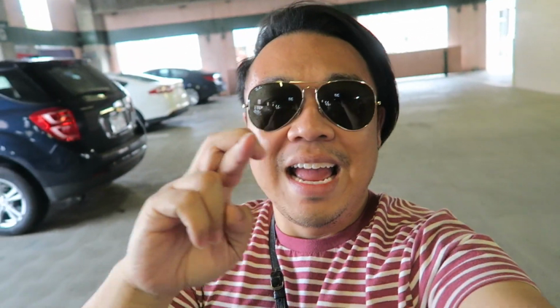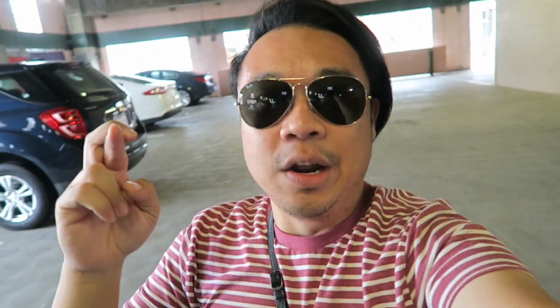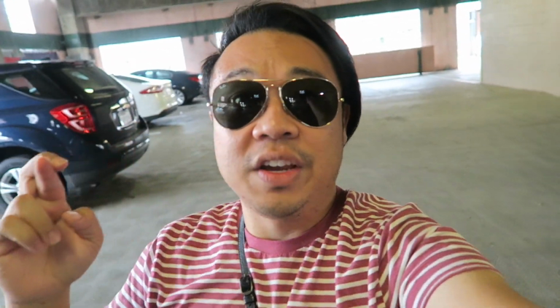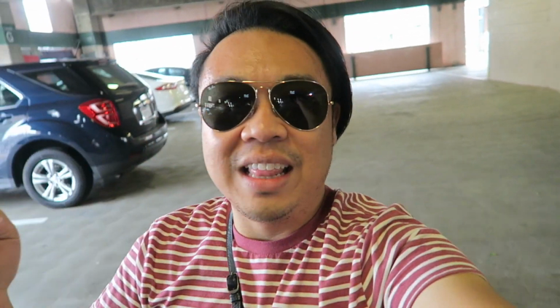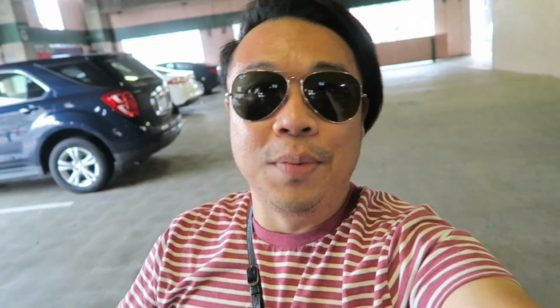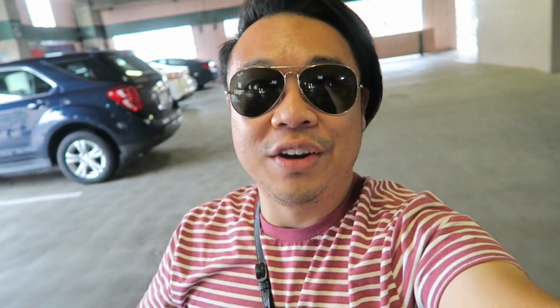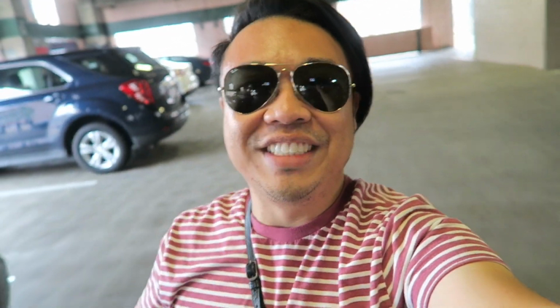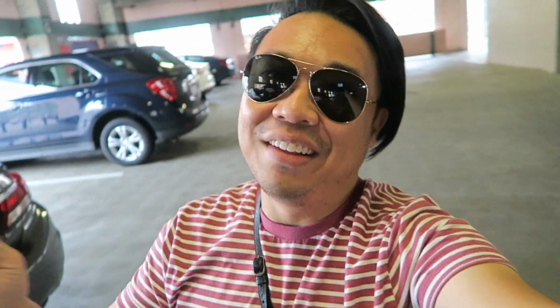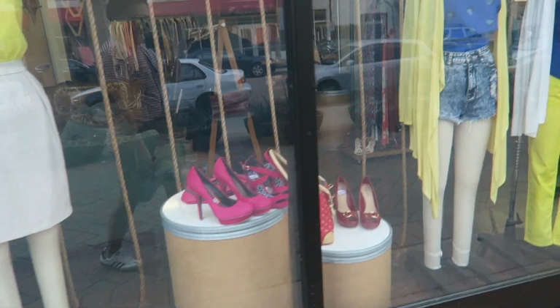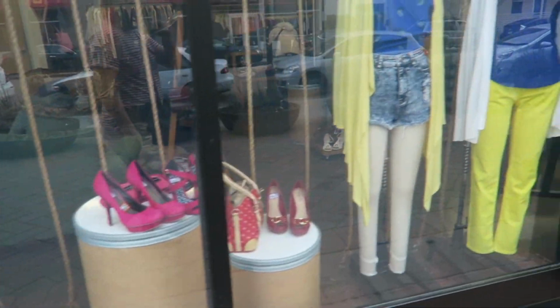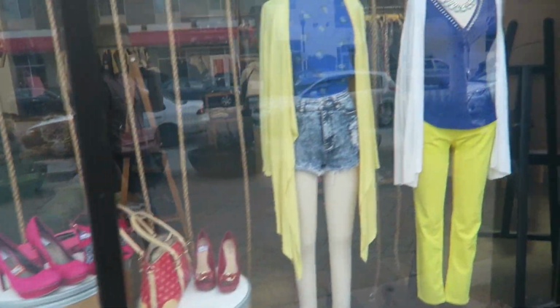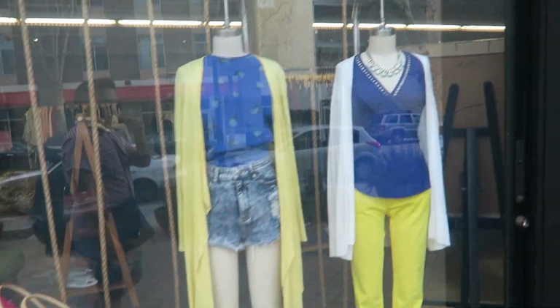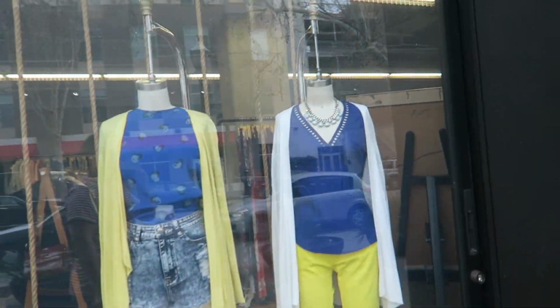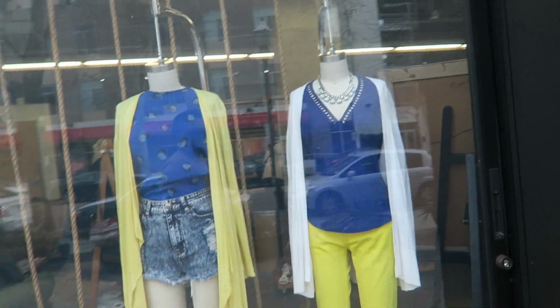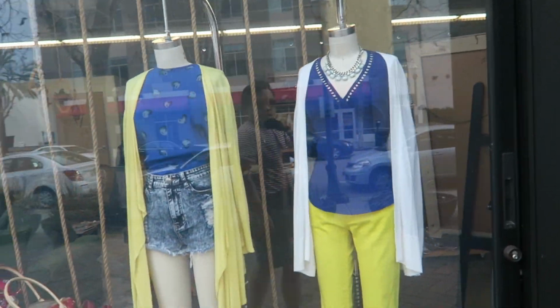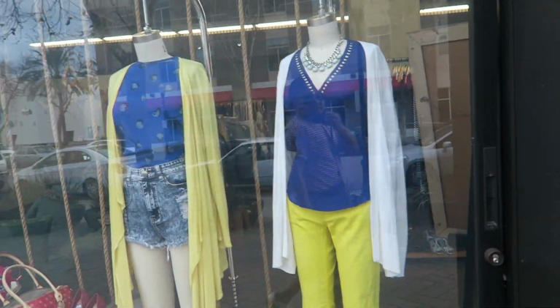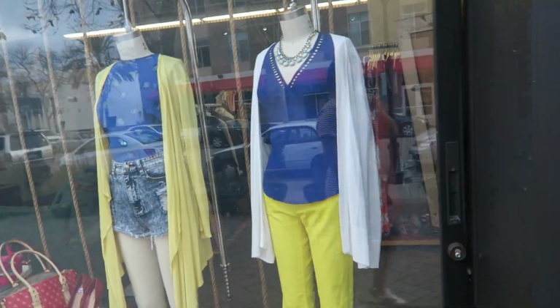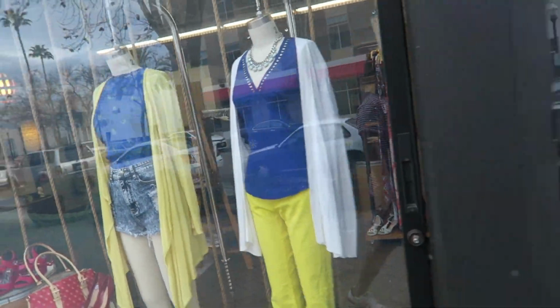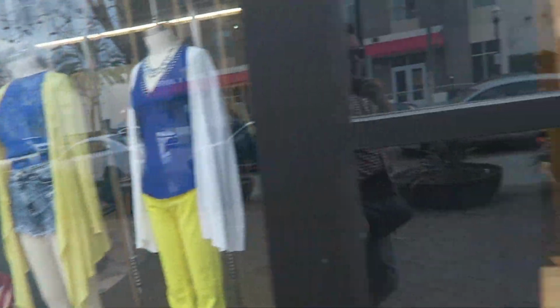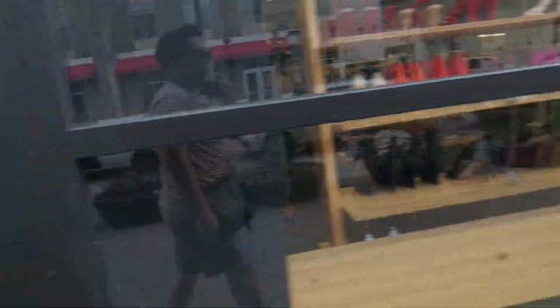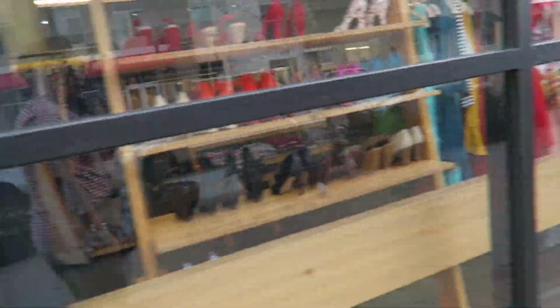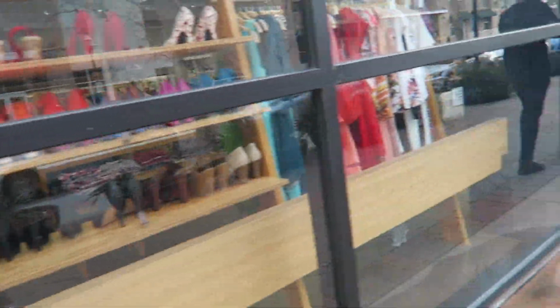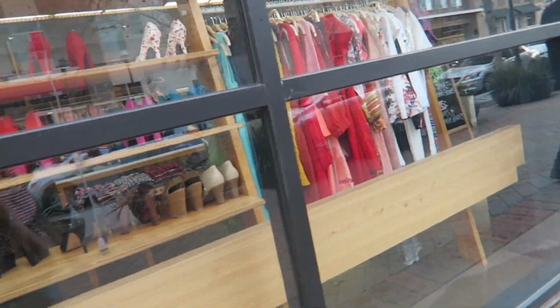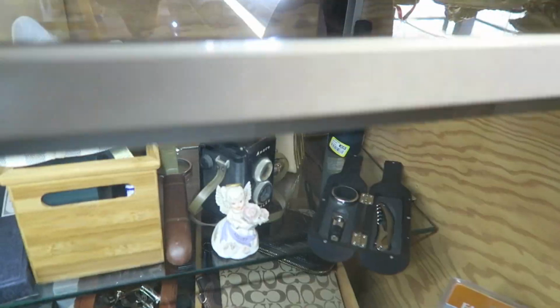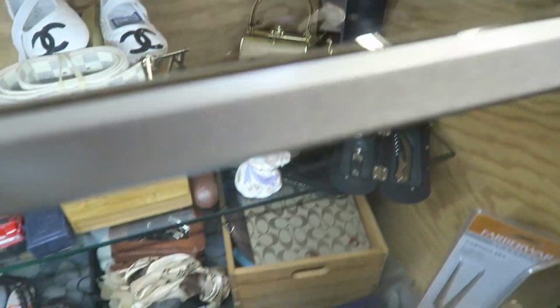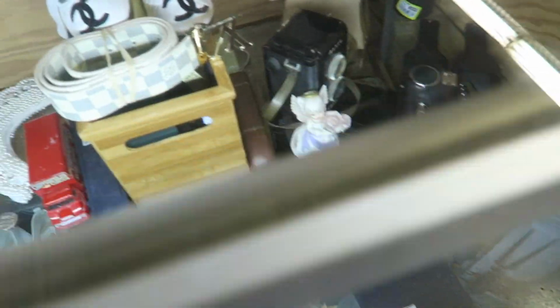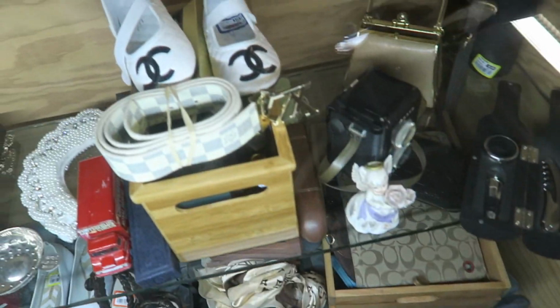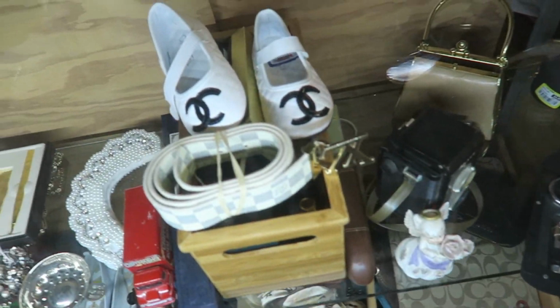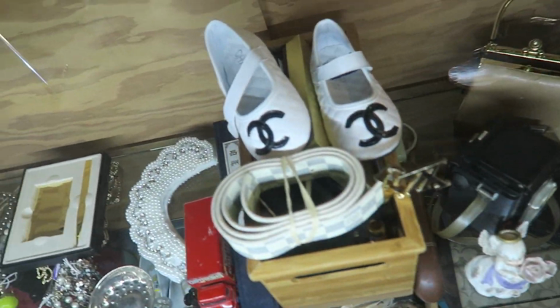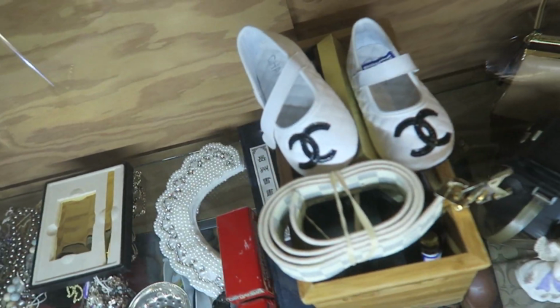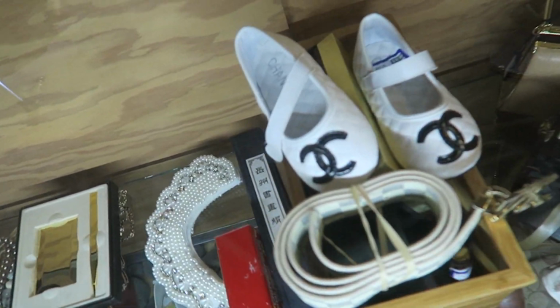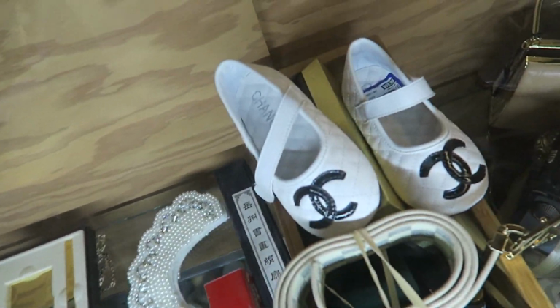Without further ado, let's go into the store. Hopefully we can find something good, so cross your fingers for me — hopefully like a Birkin or a Chanel or something. The colors are so fun — they look like they're from Best Buy, blue and yellow.